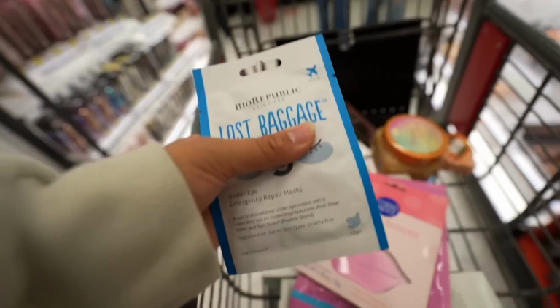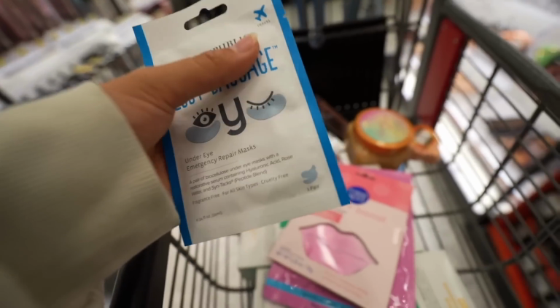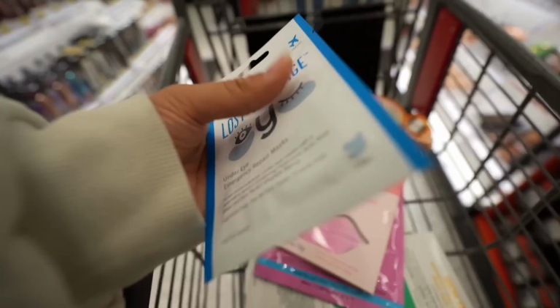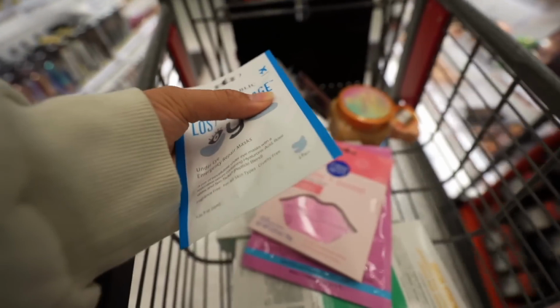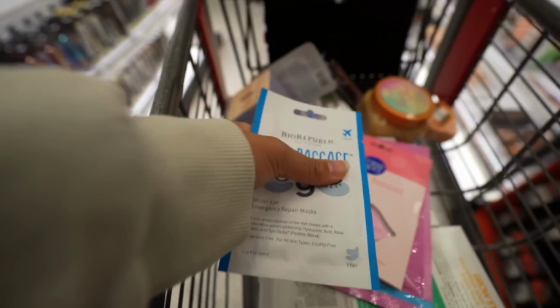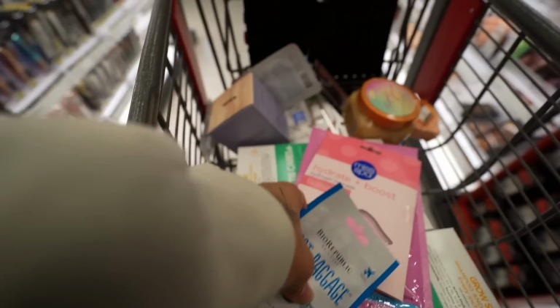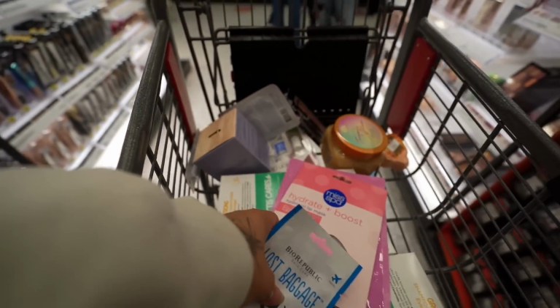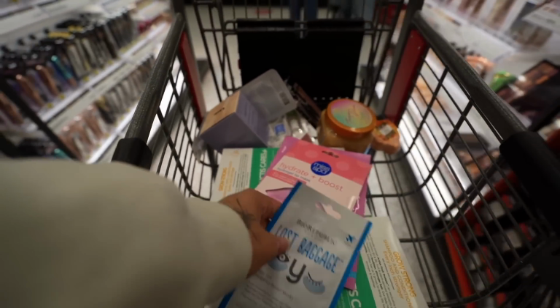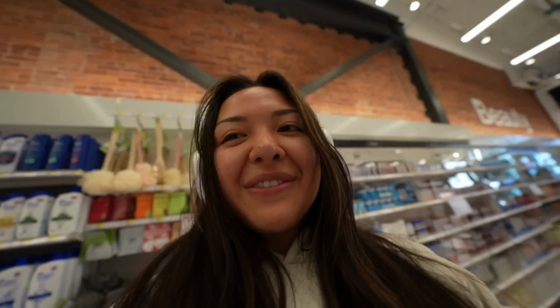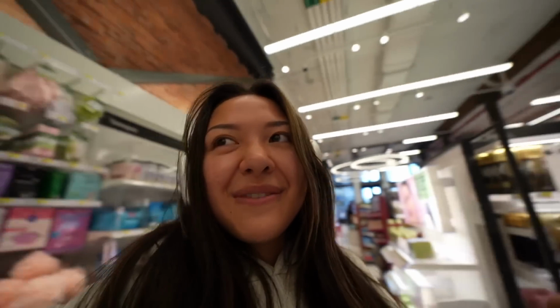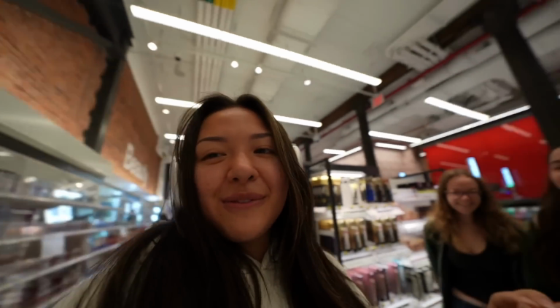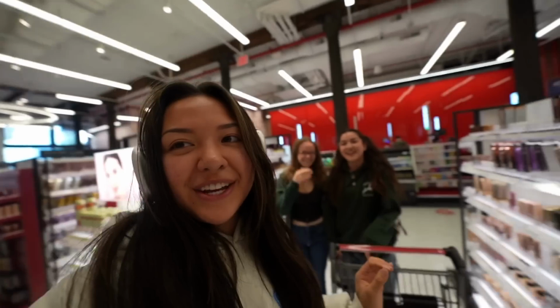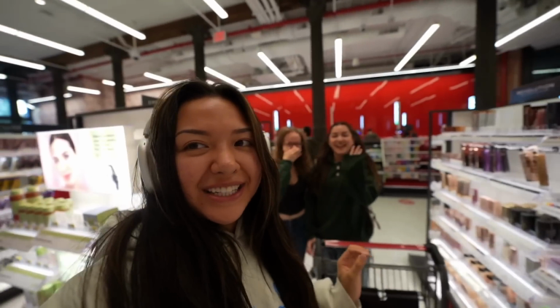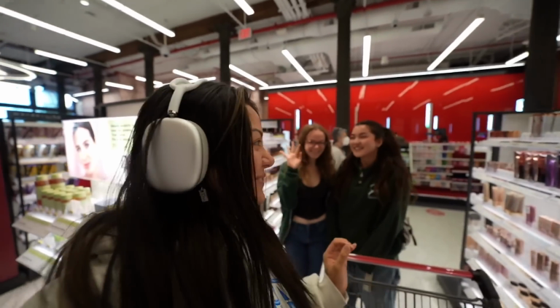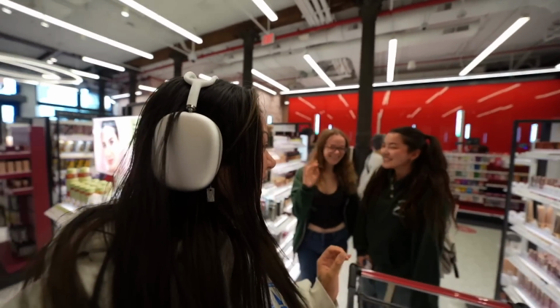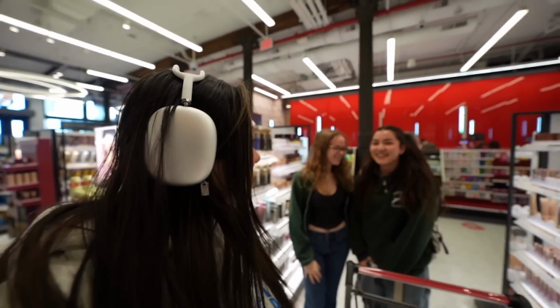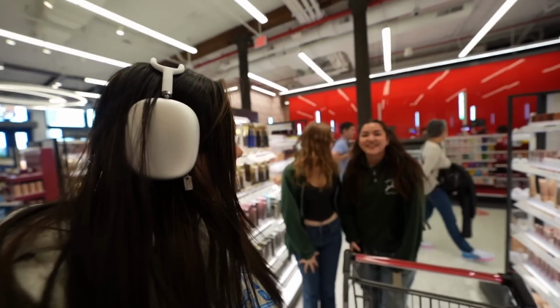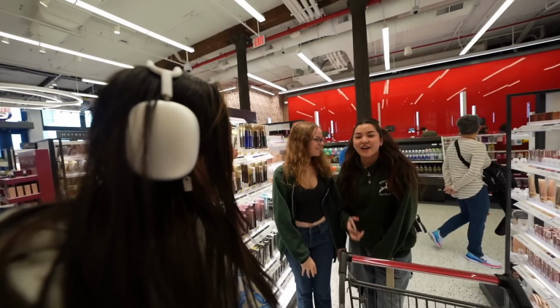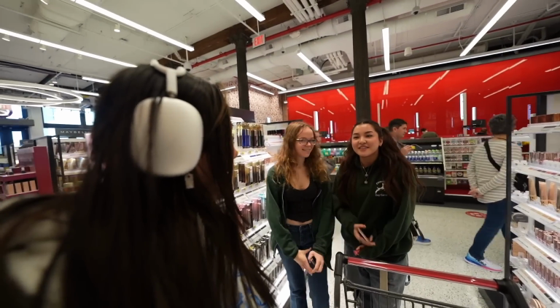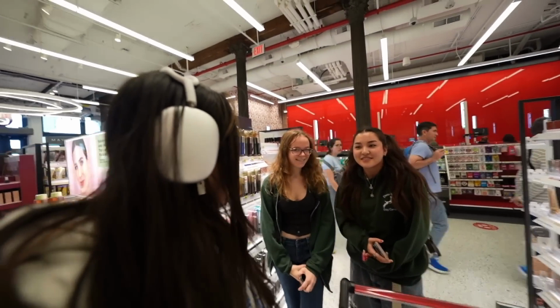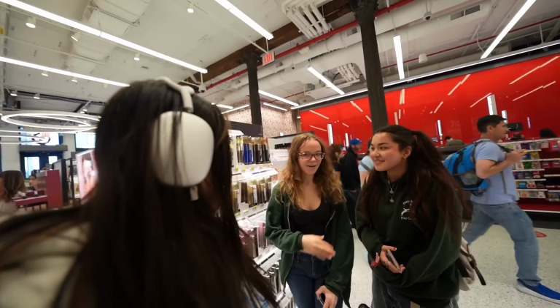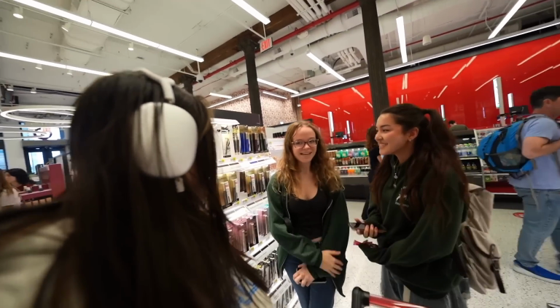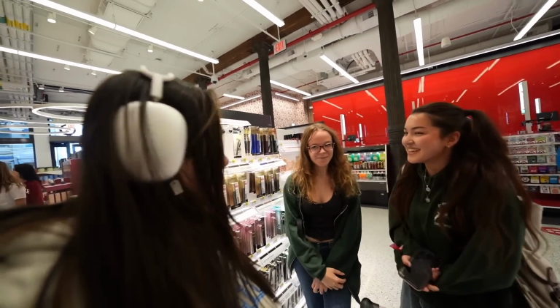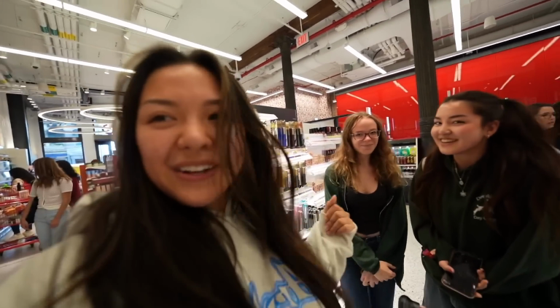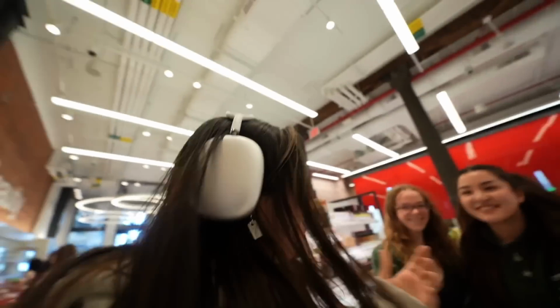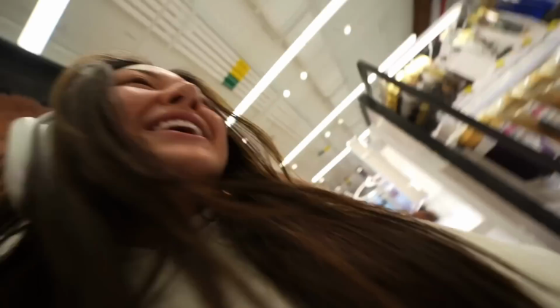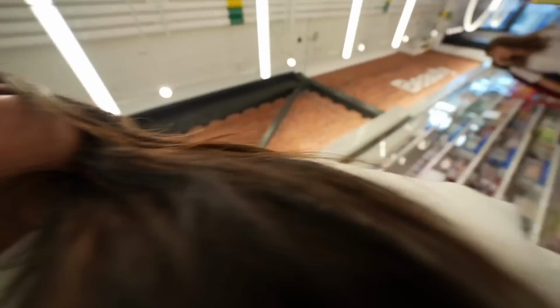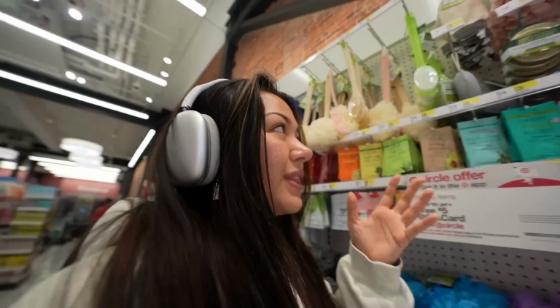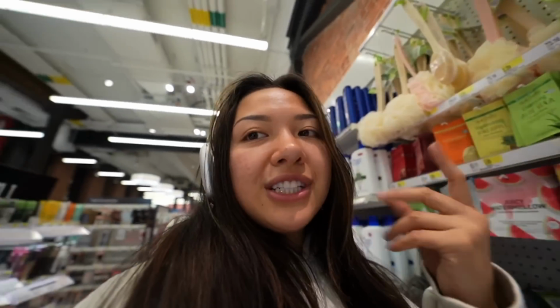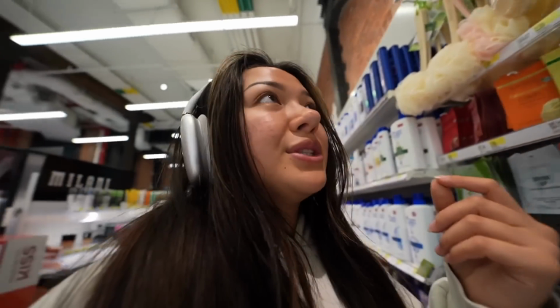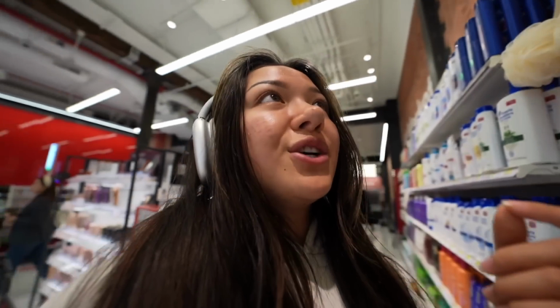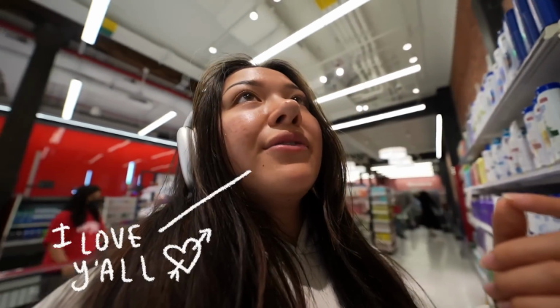I'm literally filming a YouTube video right now. Do you want to be in the vlog? I'm literally in the midst of filming this video and I just met some subscribers. Wait, what's your name? Erica. Nice to meet you guys. That literally just gave me a boost of energy. I love y'all.